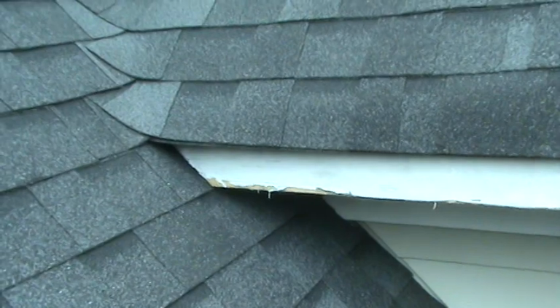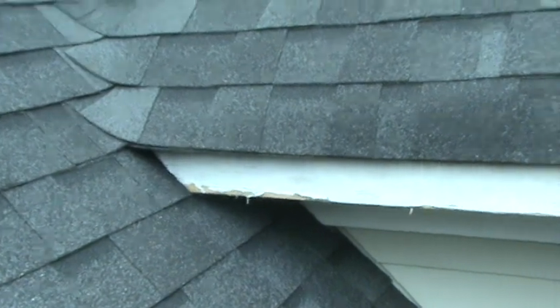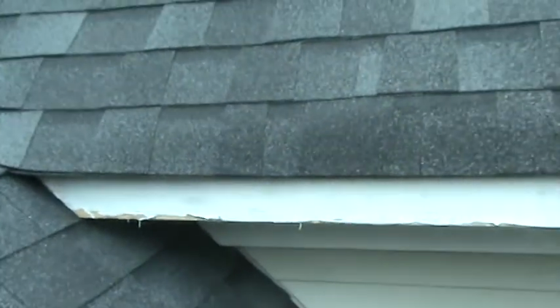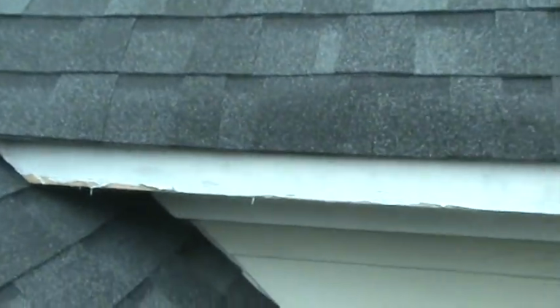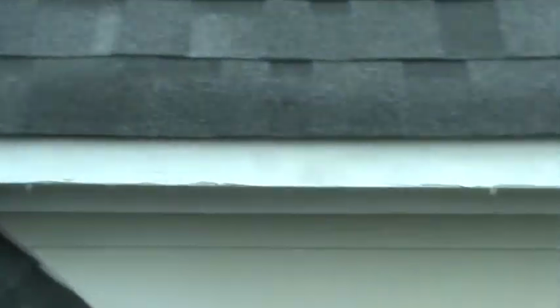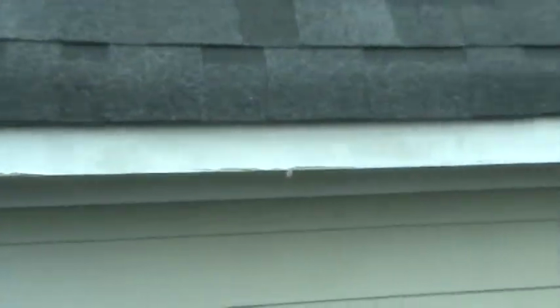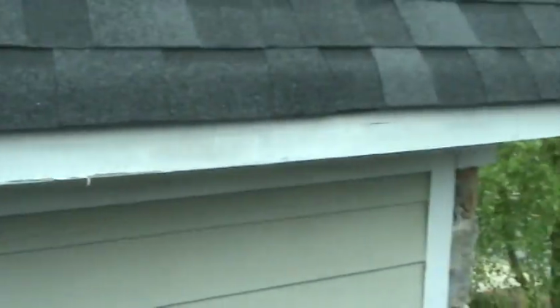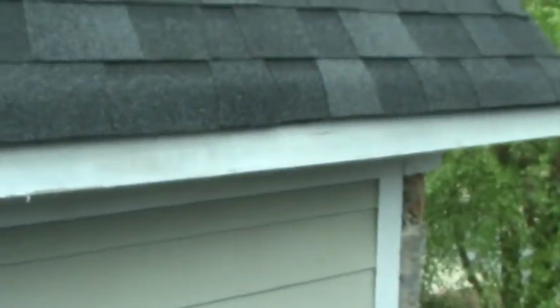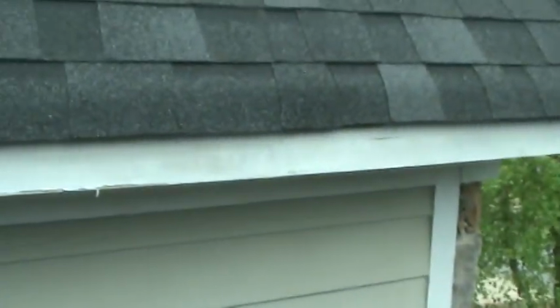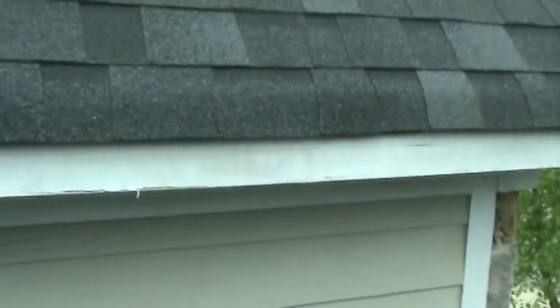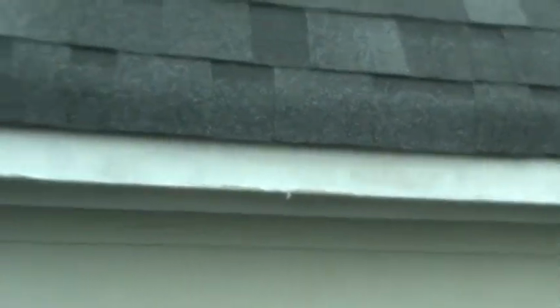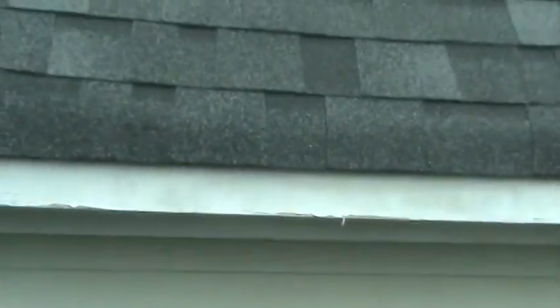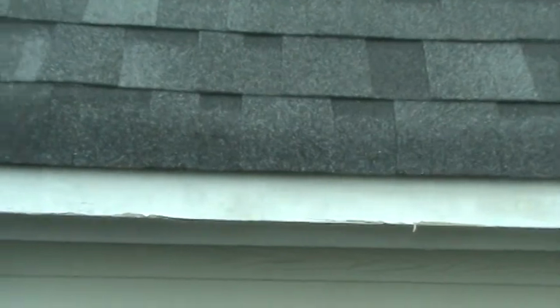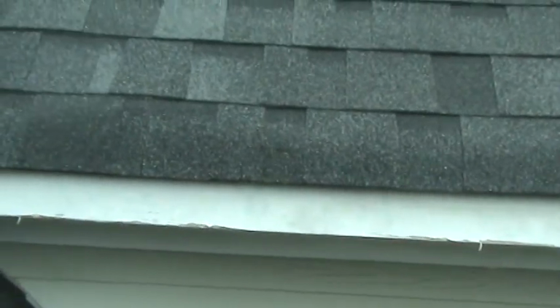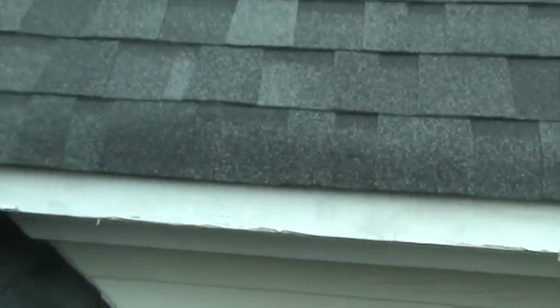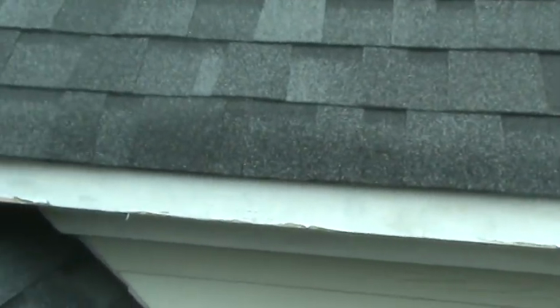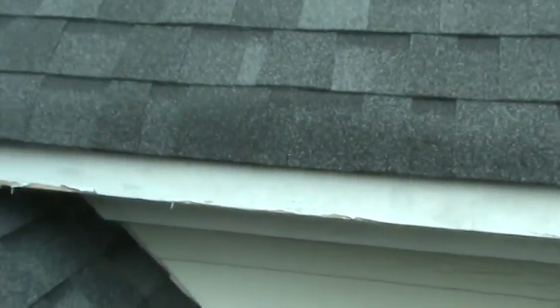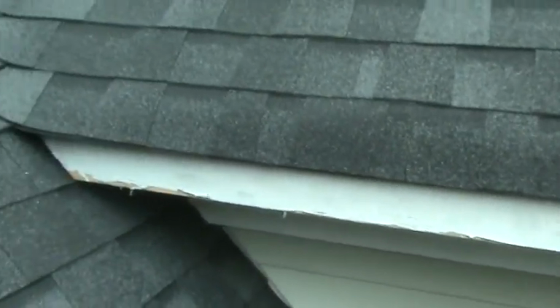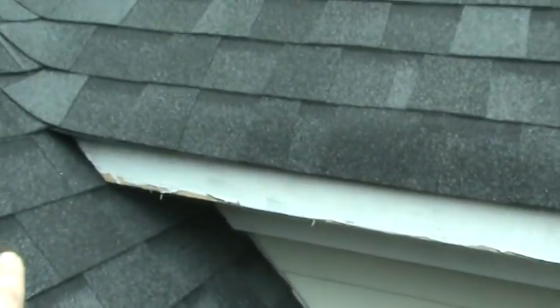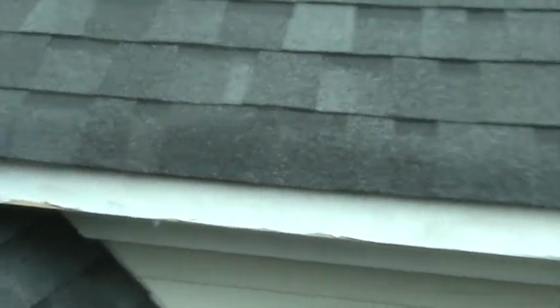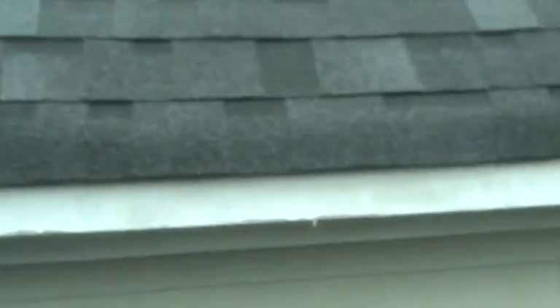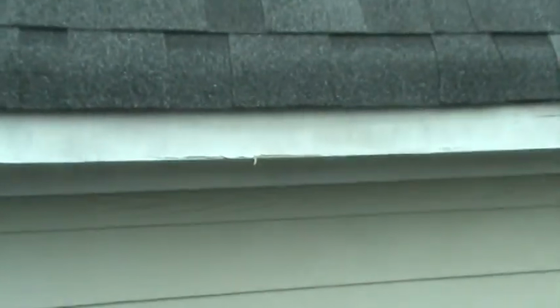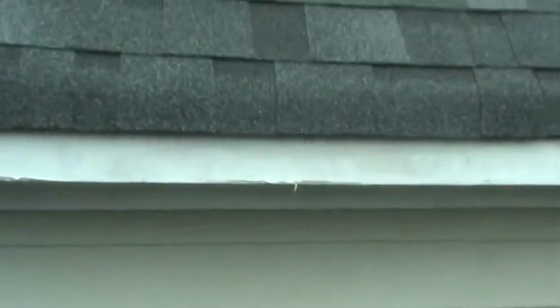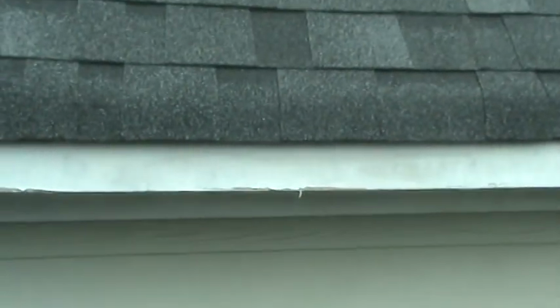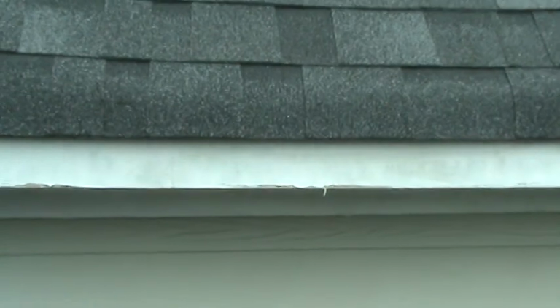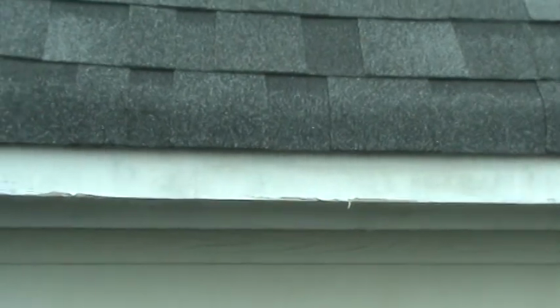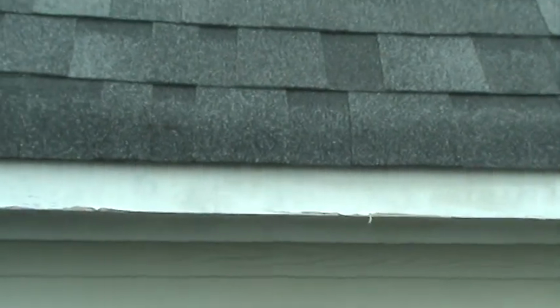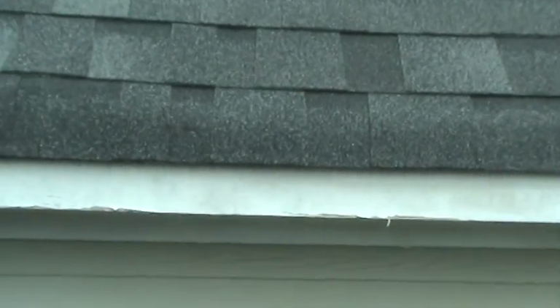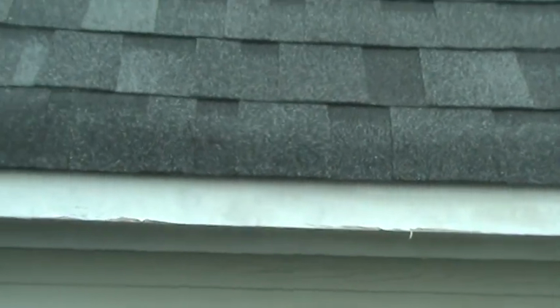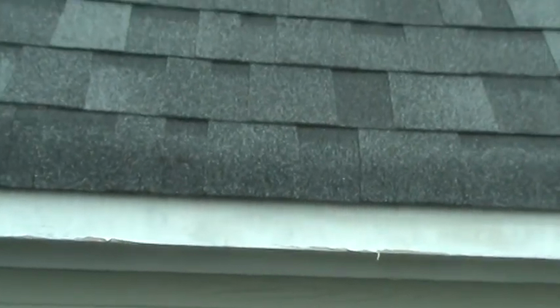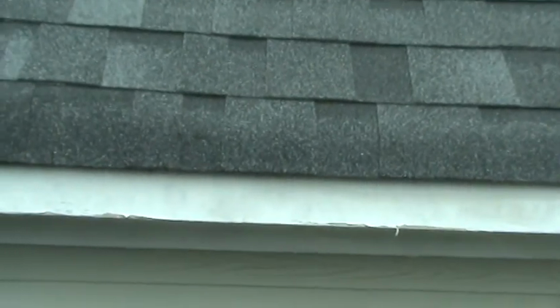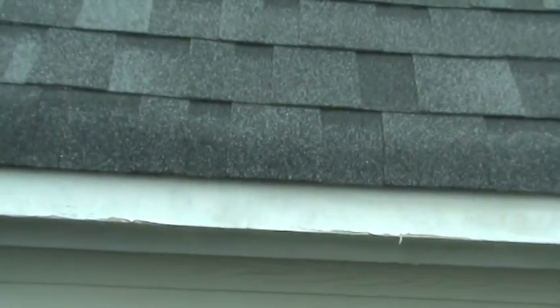Here we are on the roof of one of our client's houses. You can see where this trim up here was never primed and painted properly, so it's all peeling back. You can see the mildew that they painted over — it's flashing through the paint. All of this has to be stripped down and redone.